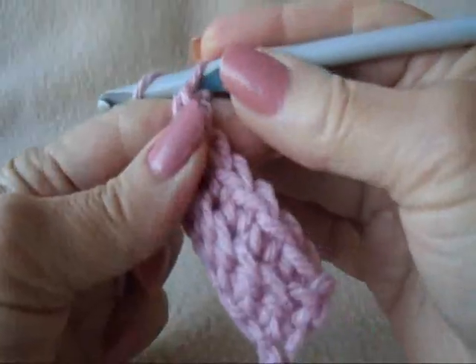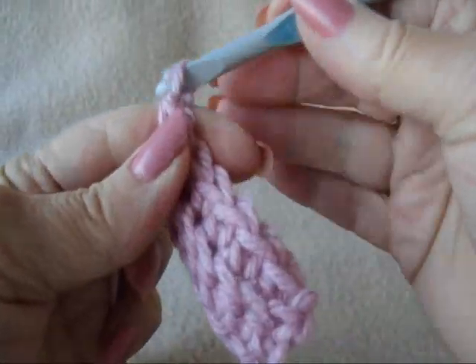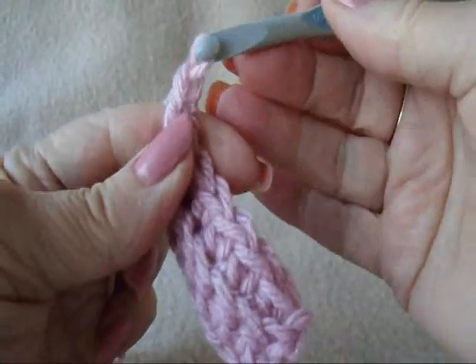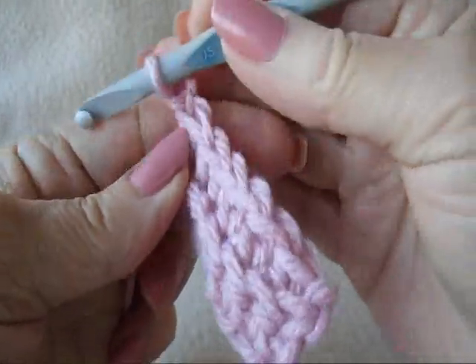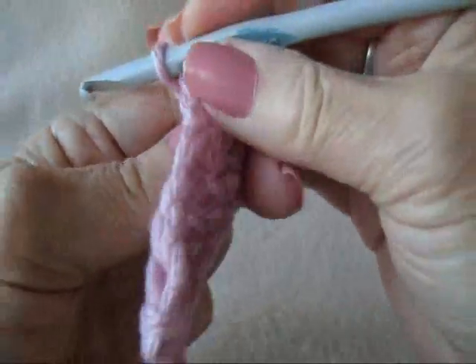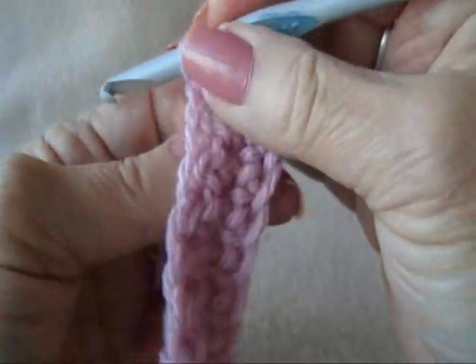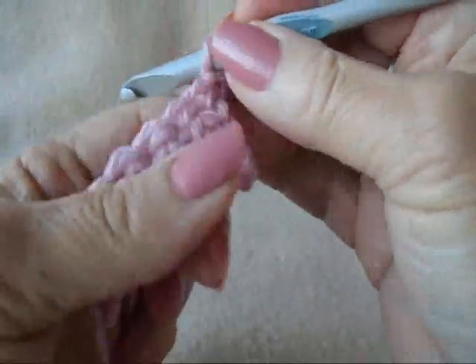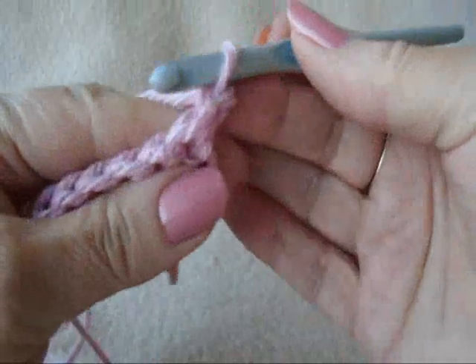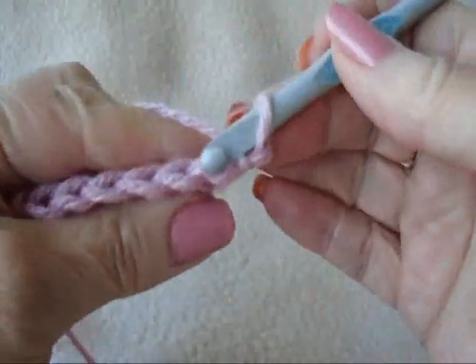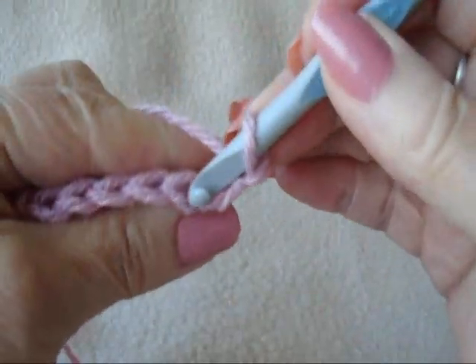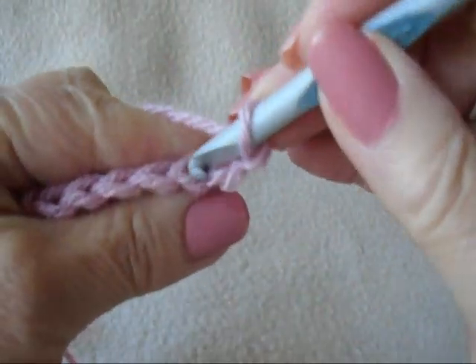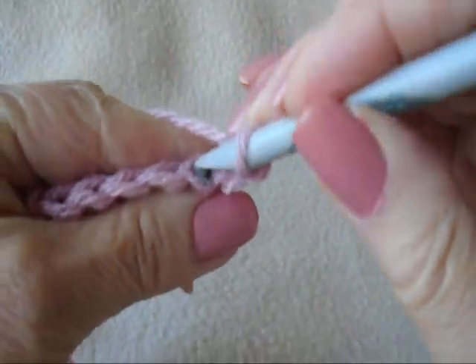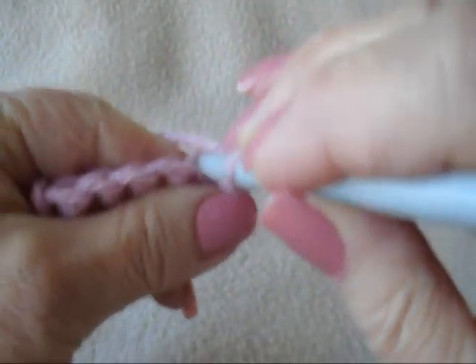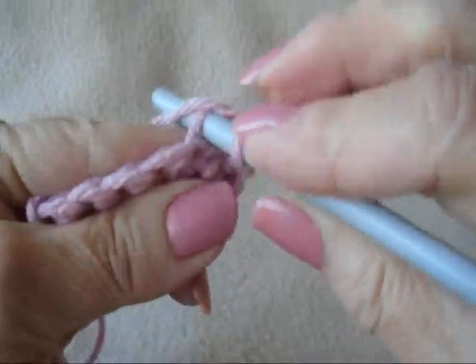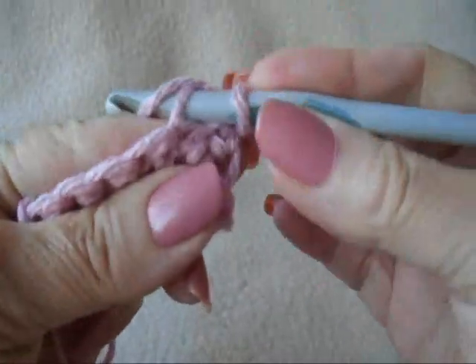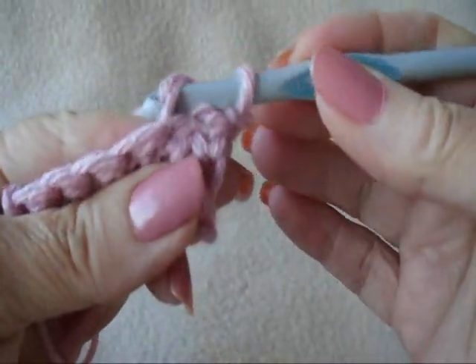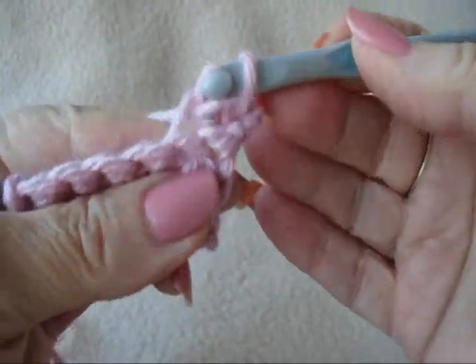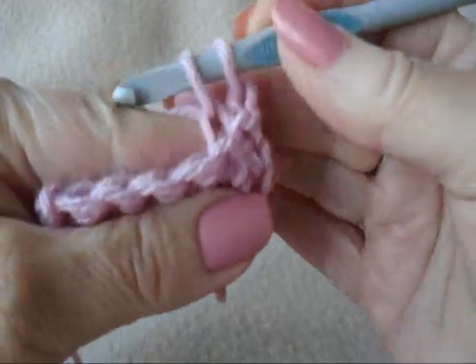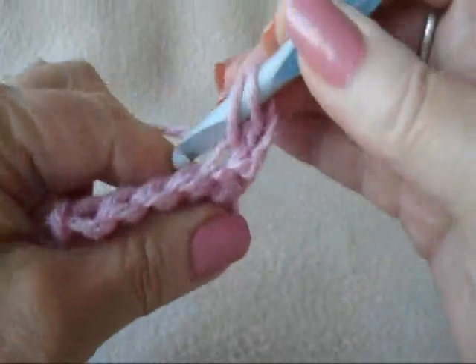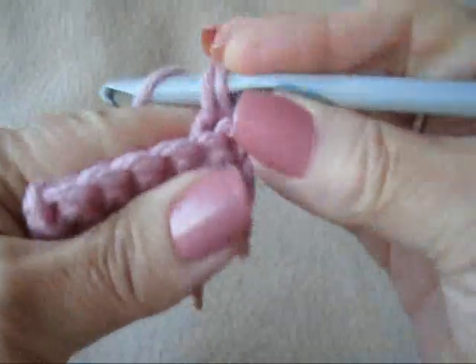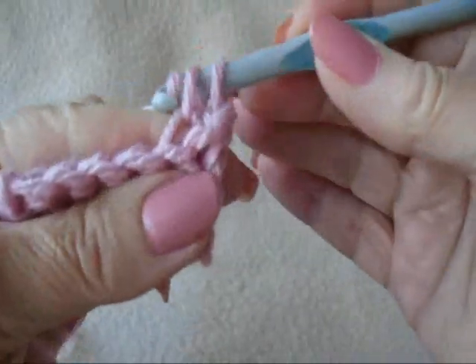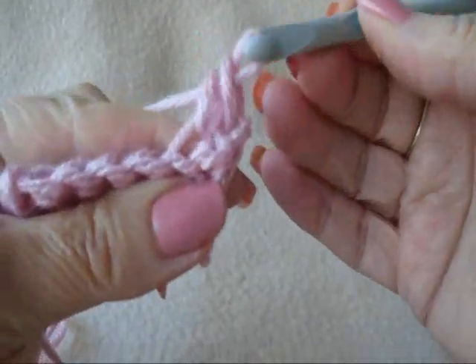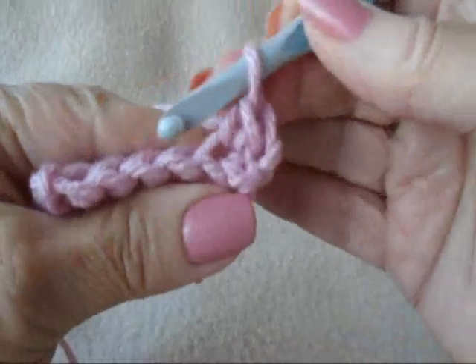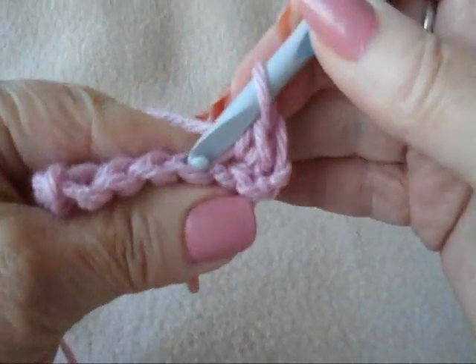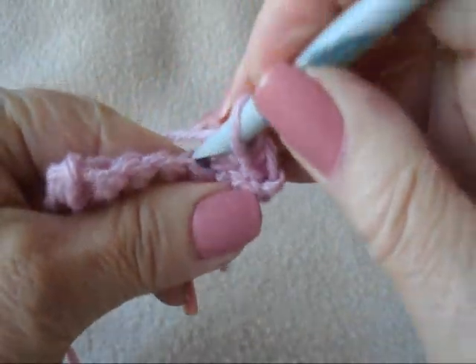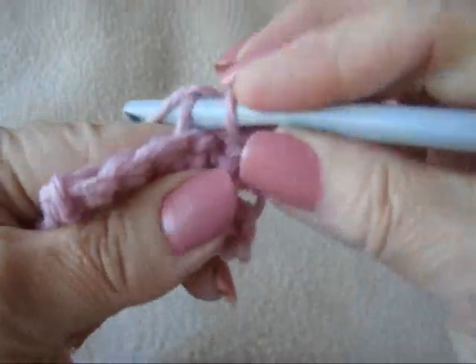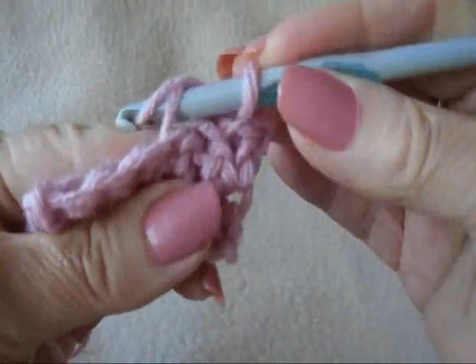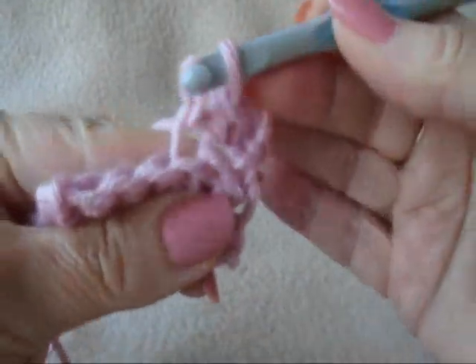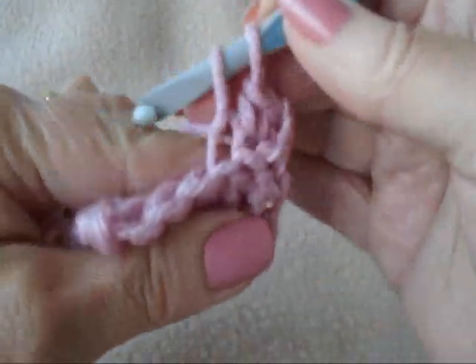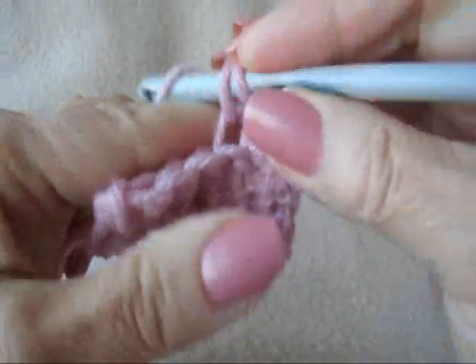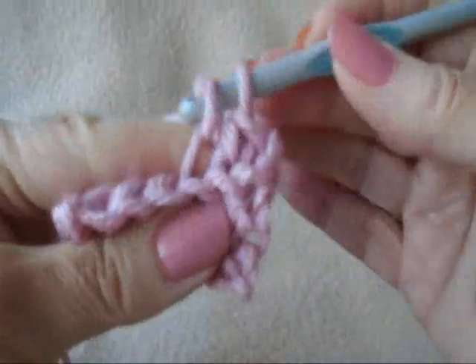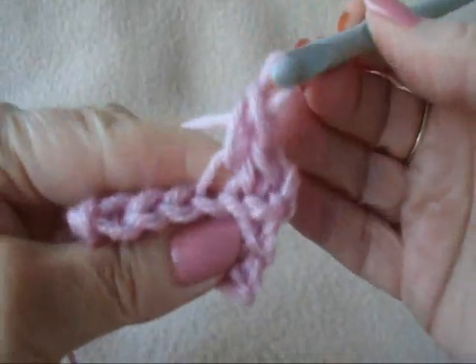Chain 1 and turn. Single crochet in each stitch across the row. Still working in the back side of the stitch only.